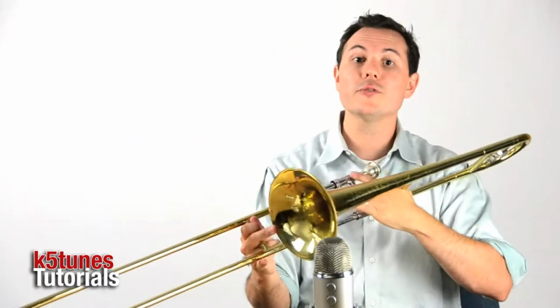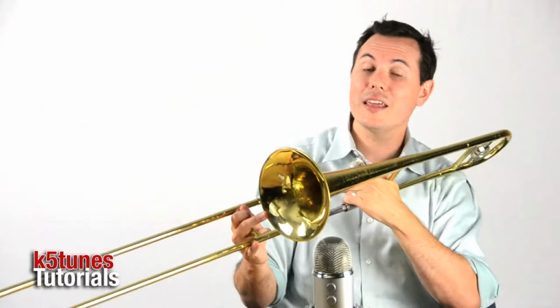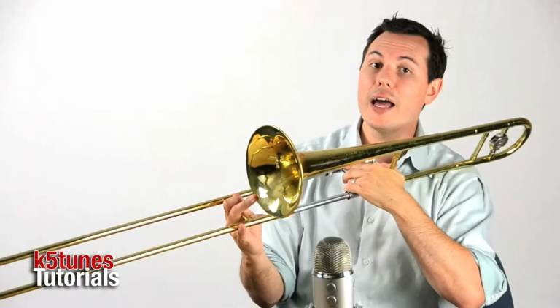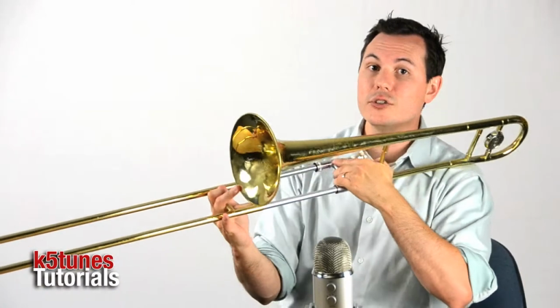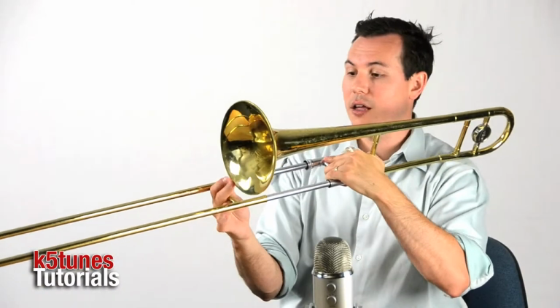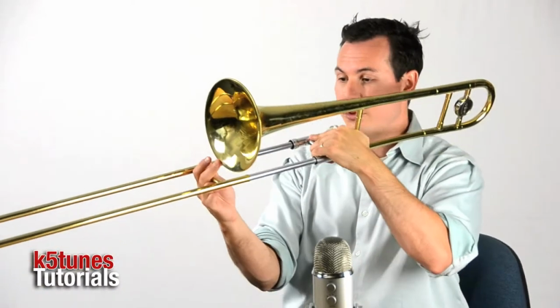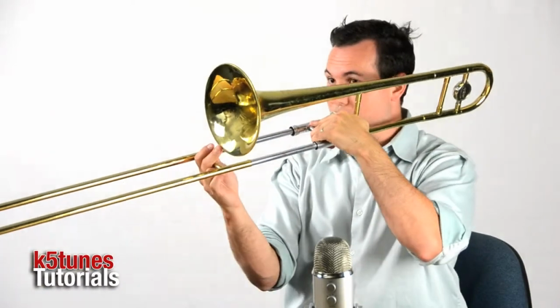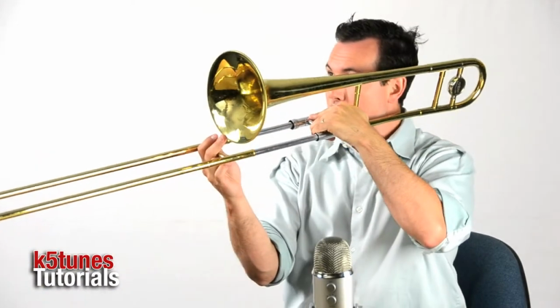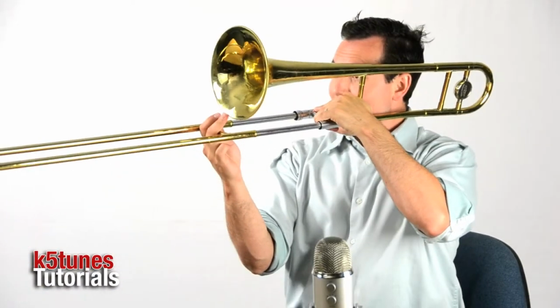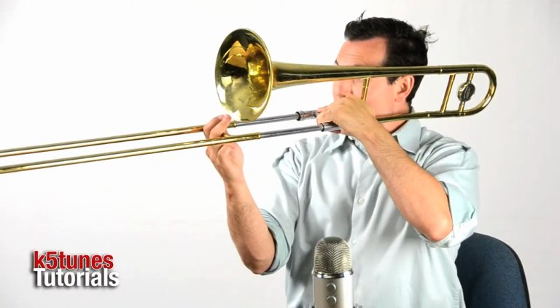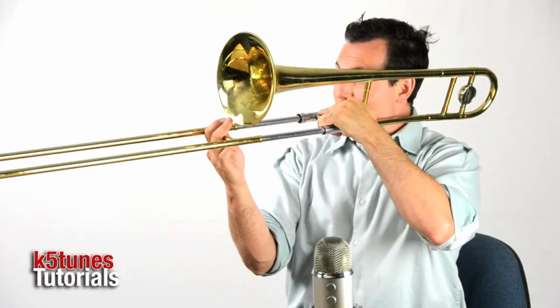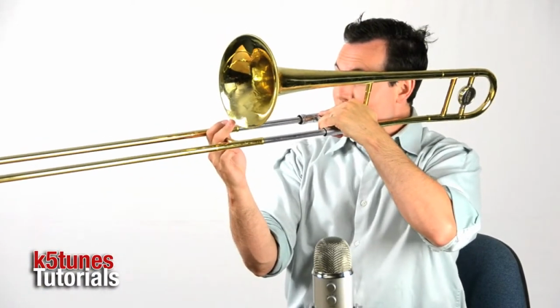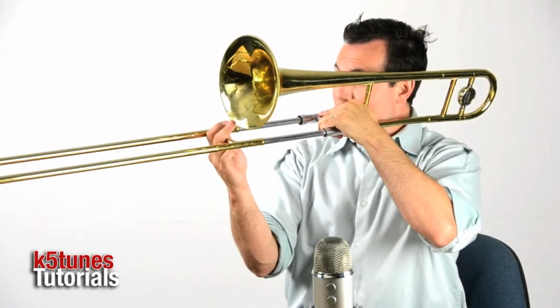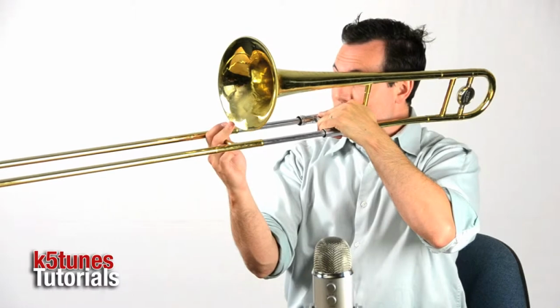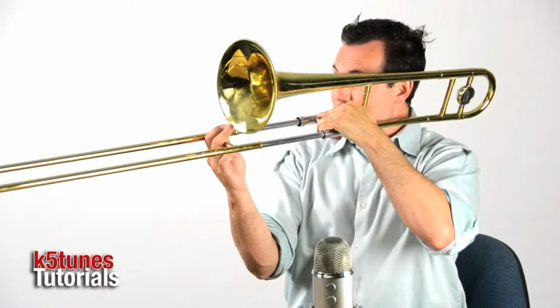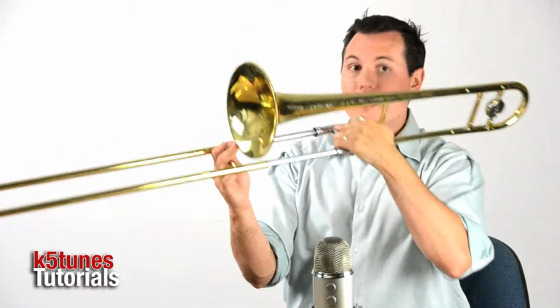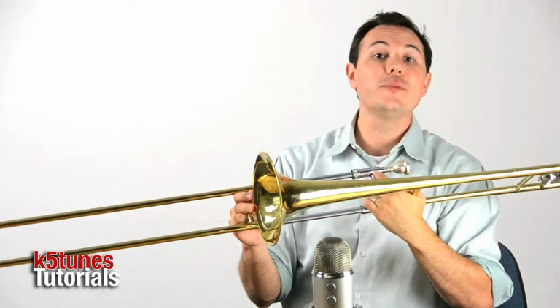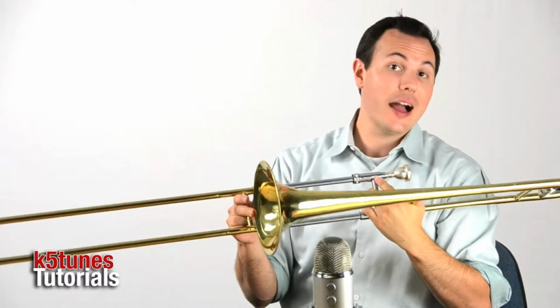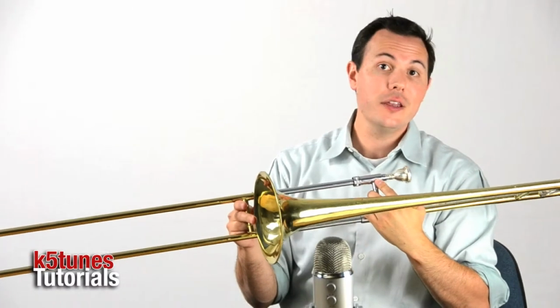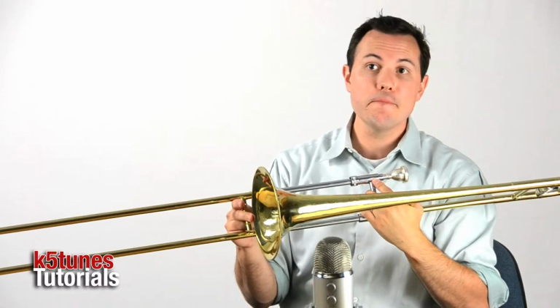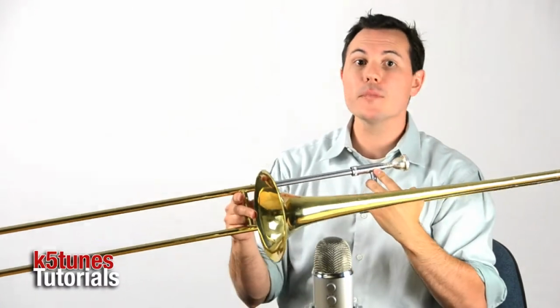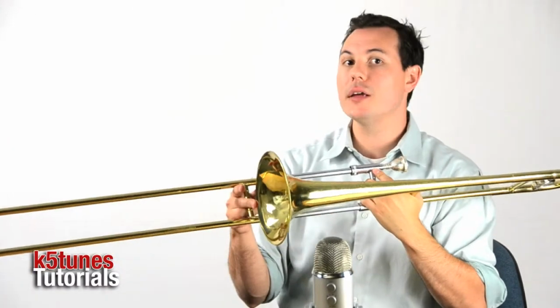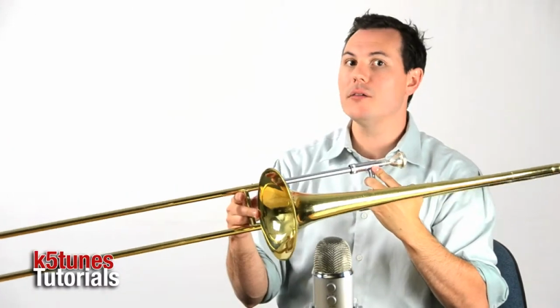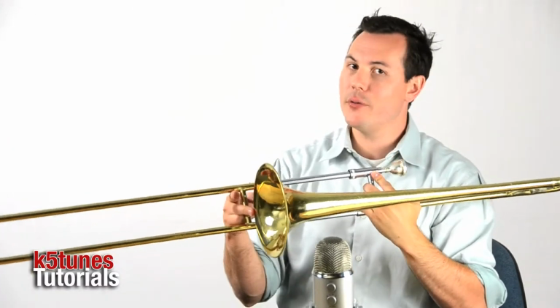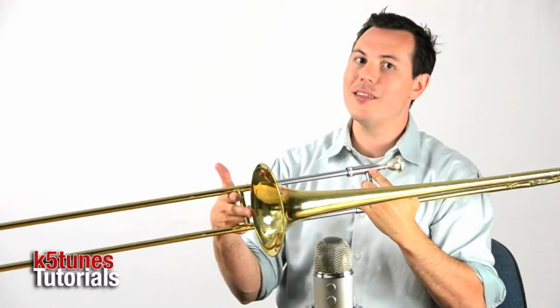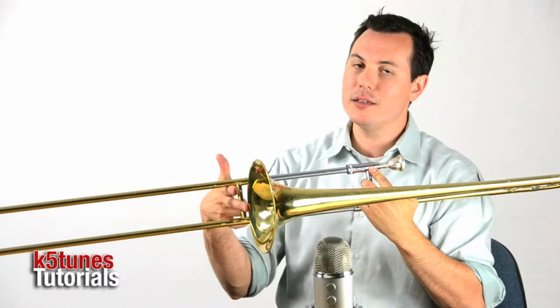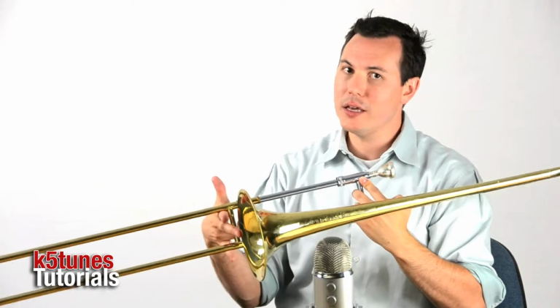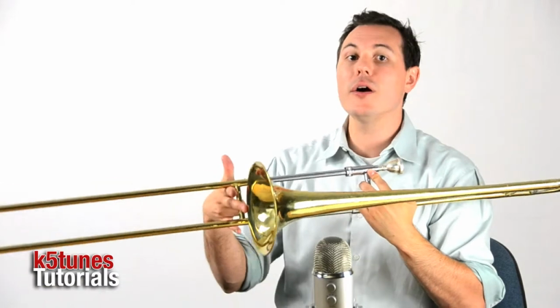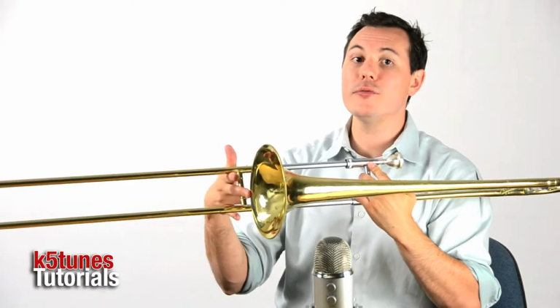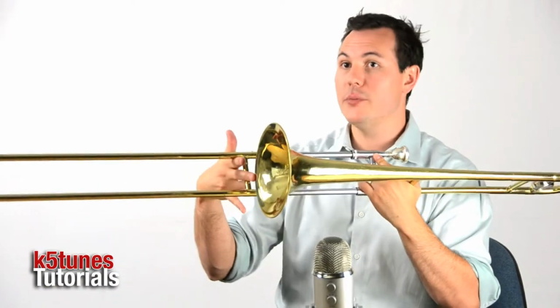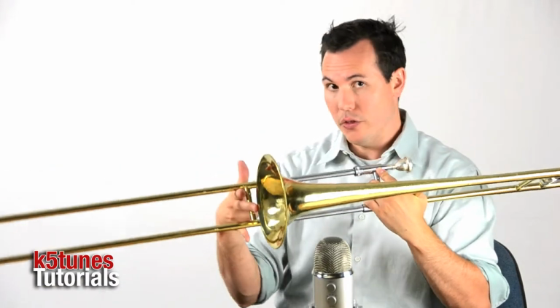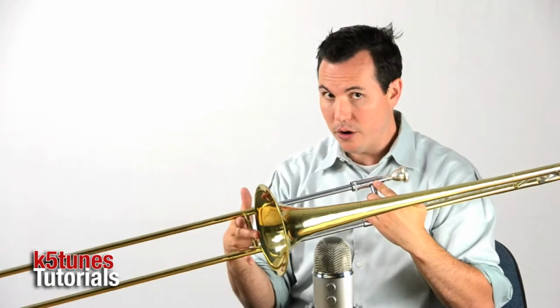Here's what that E-flat should sound like — position 3. It's a little bit higher than the D, but again, like with the D, we don't want the E-flat to be the low note.